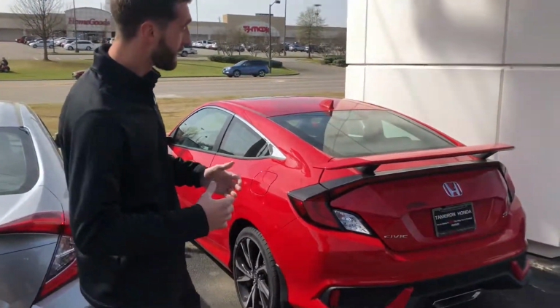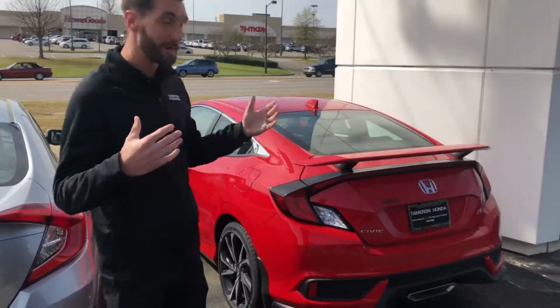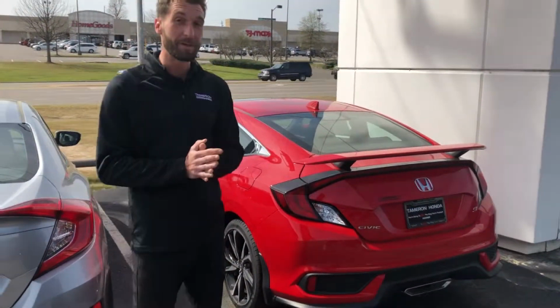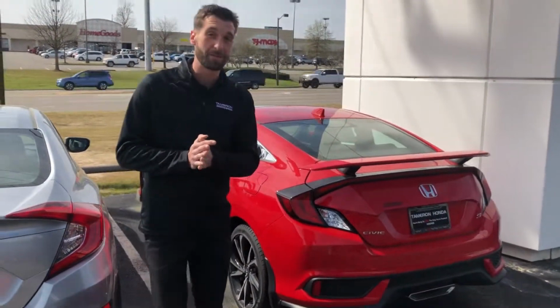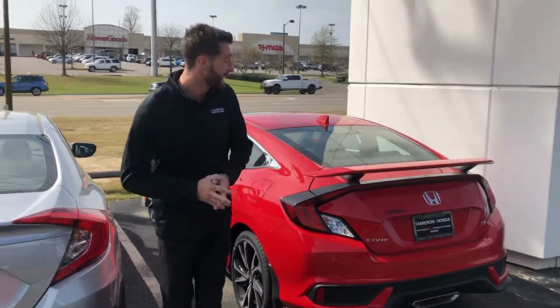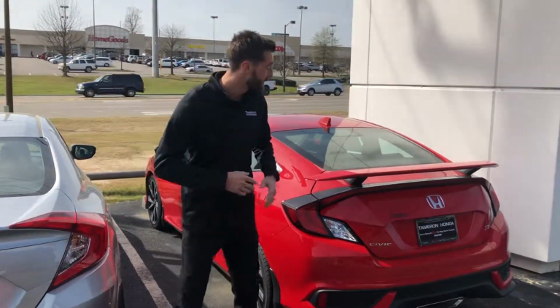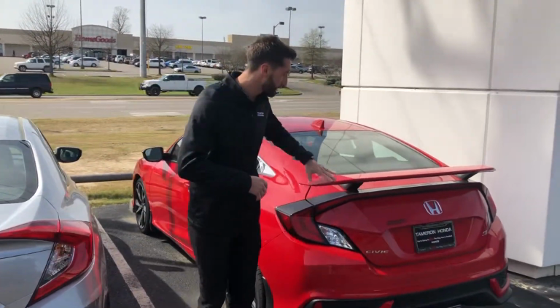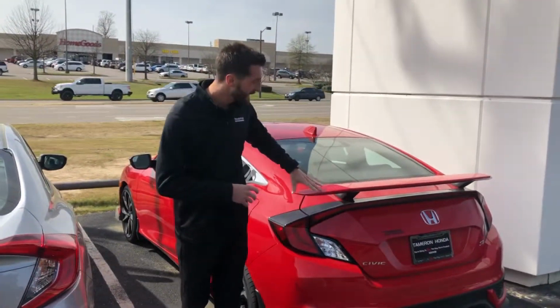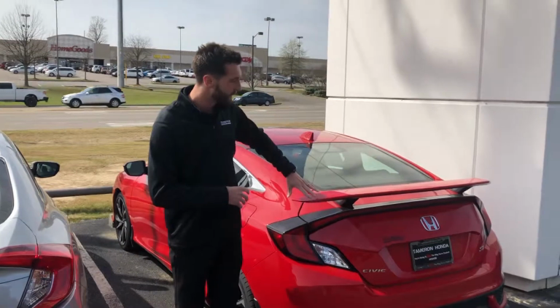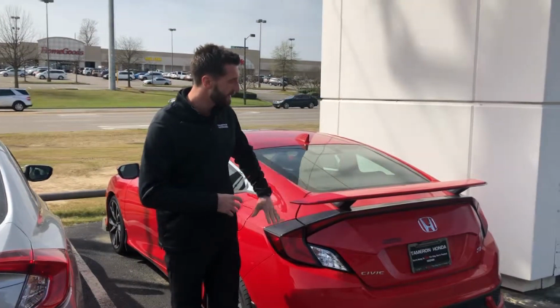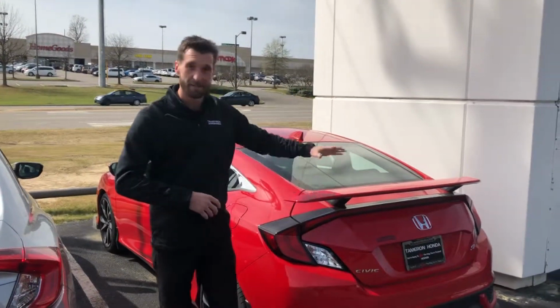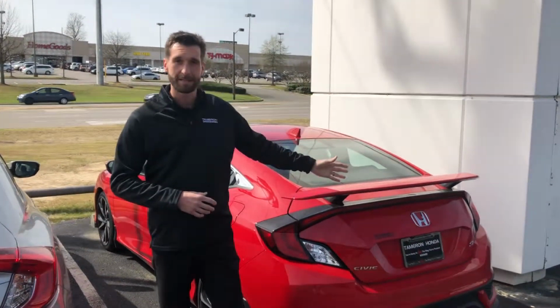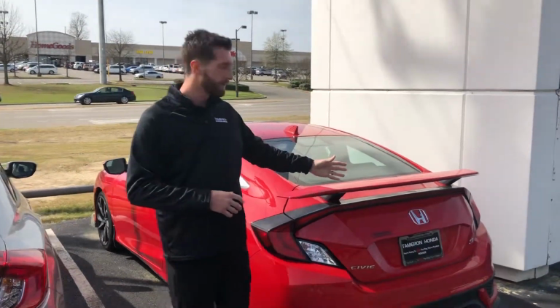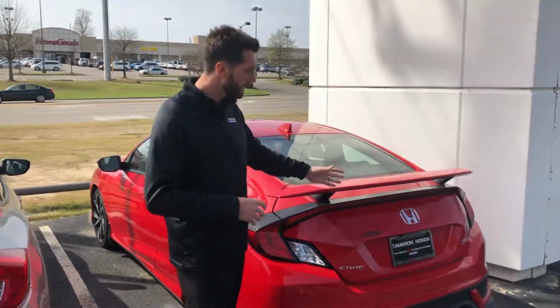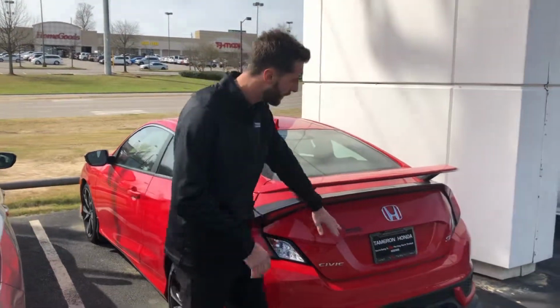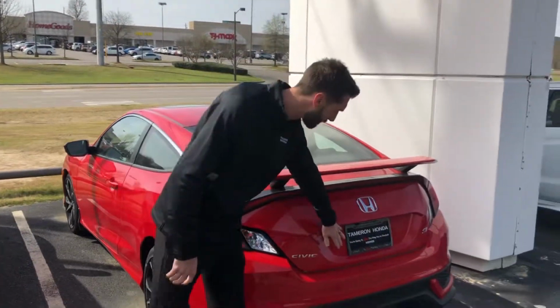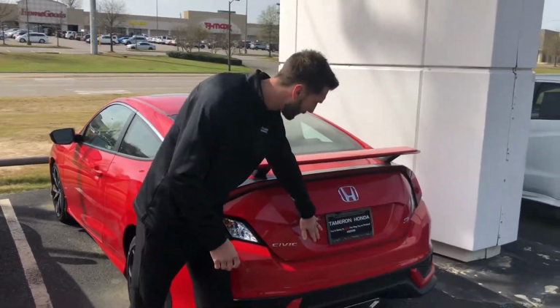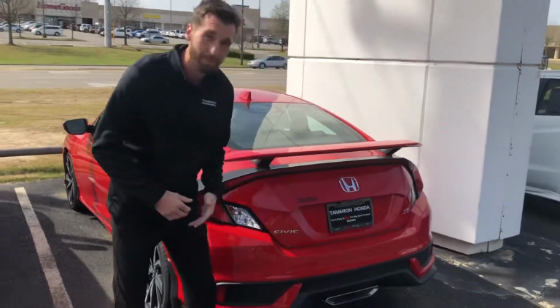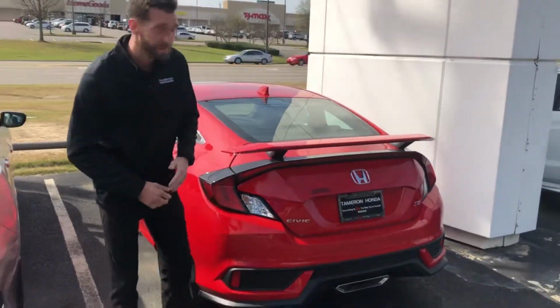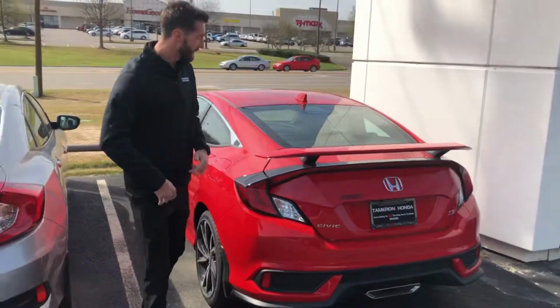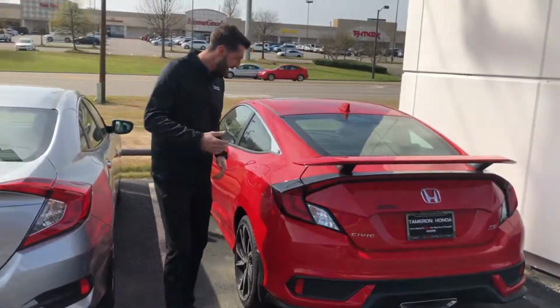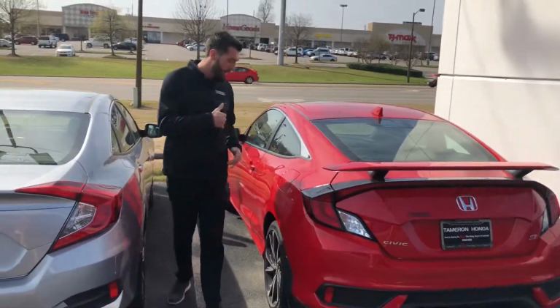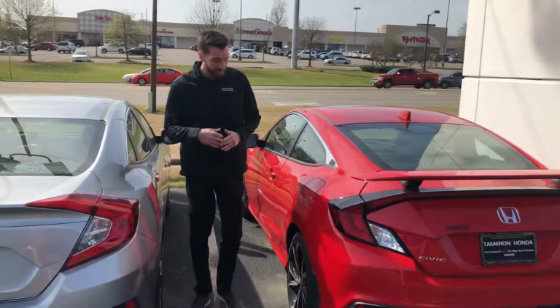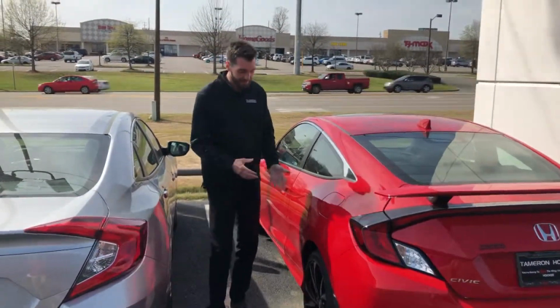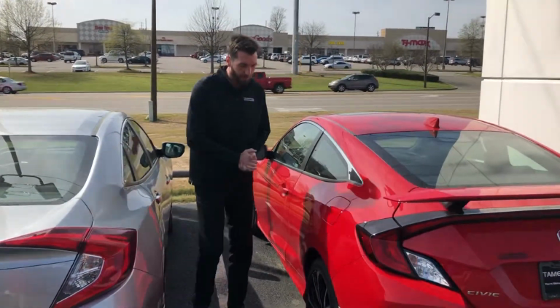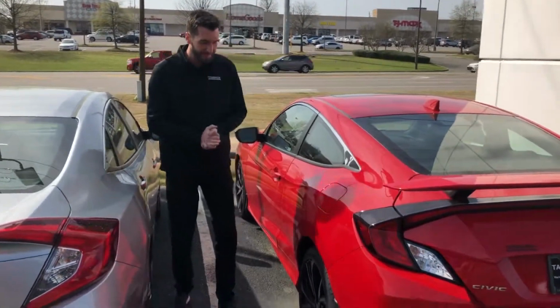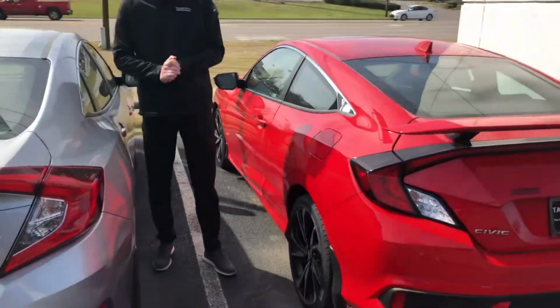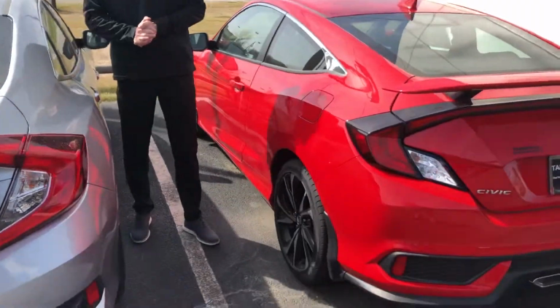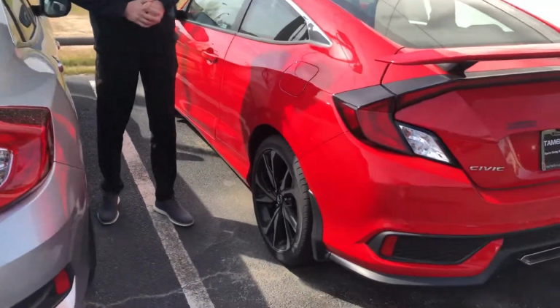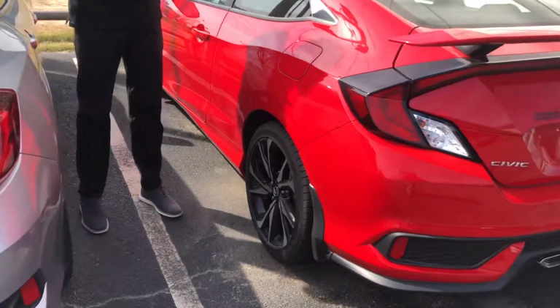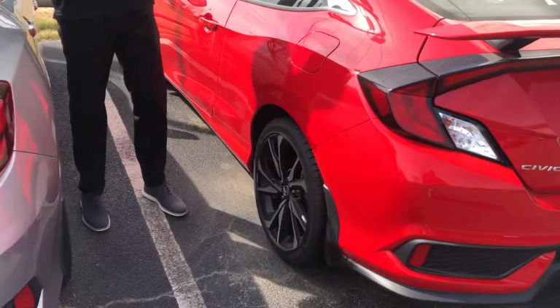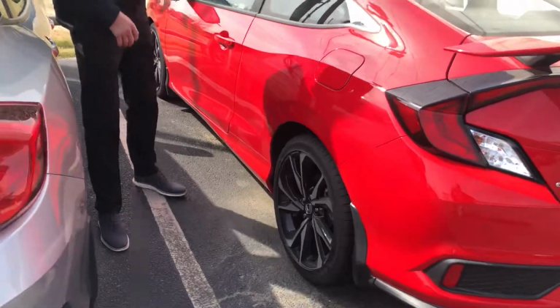What an amazing vehicle that you've chosen. You're also going to get your nice spoiler right here. It's going to go along with your multi-angle backup cameras. You're going to have your very nice authentic 19-inch sports SI rims.